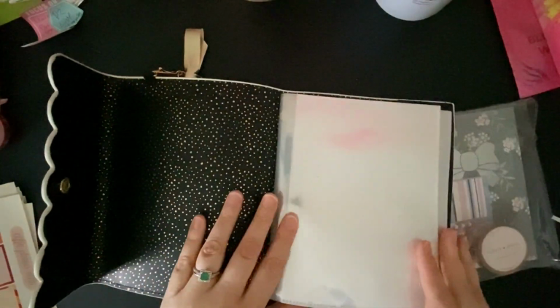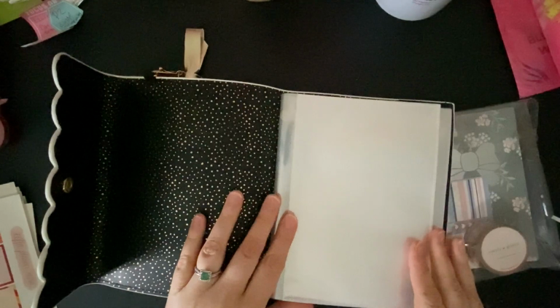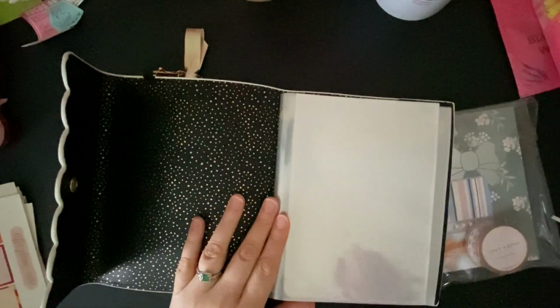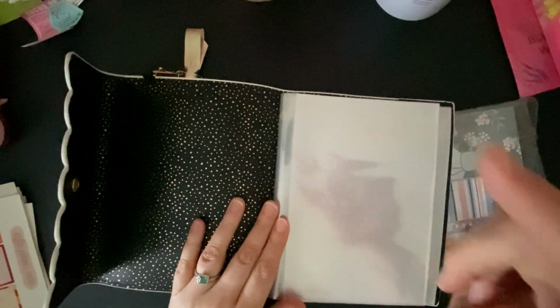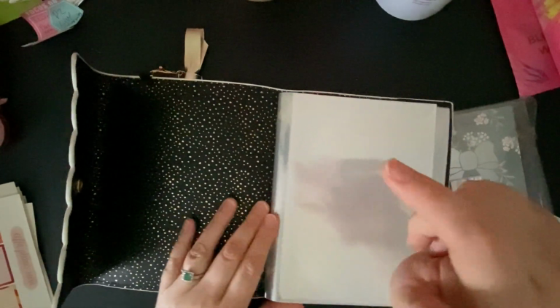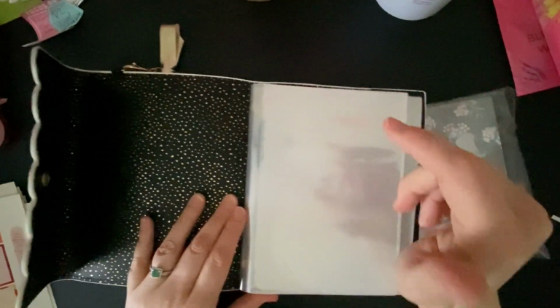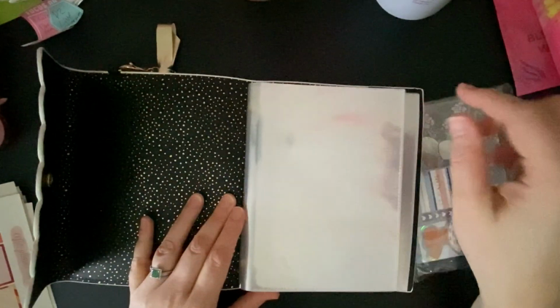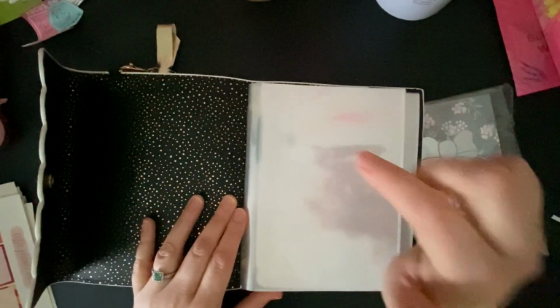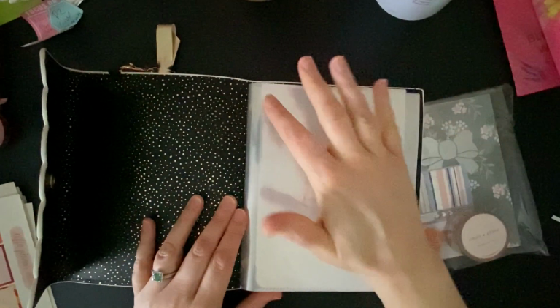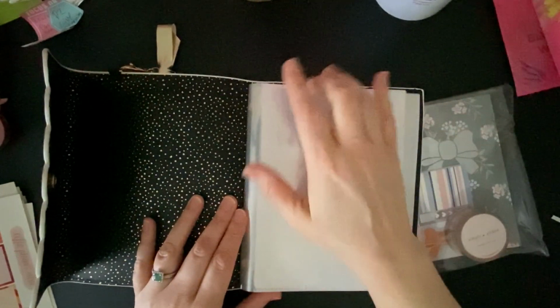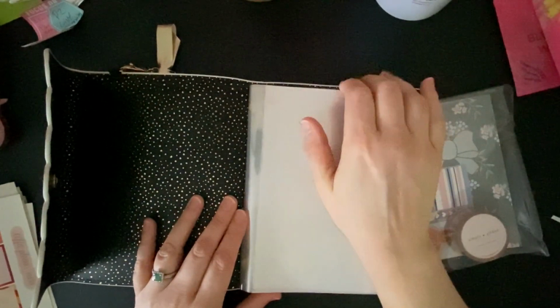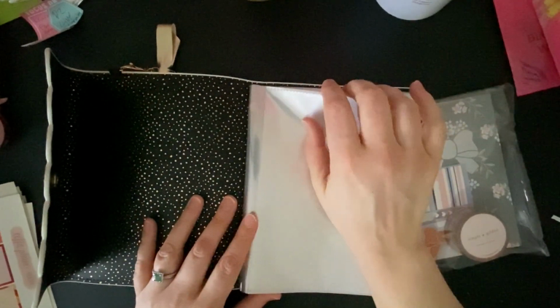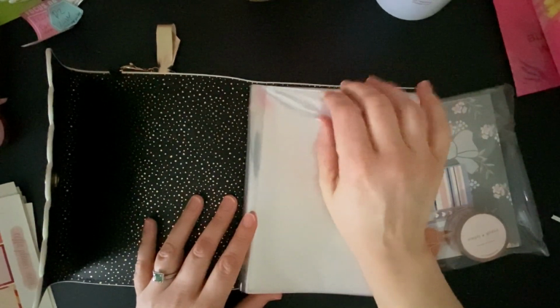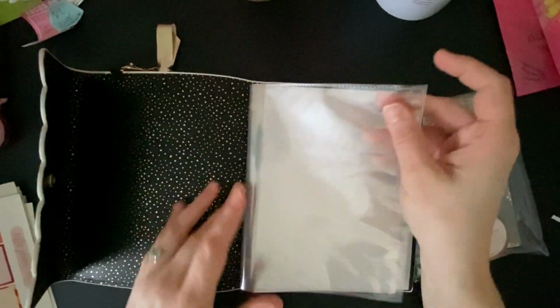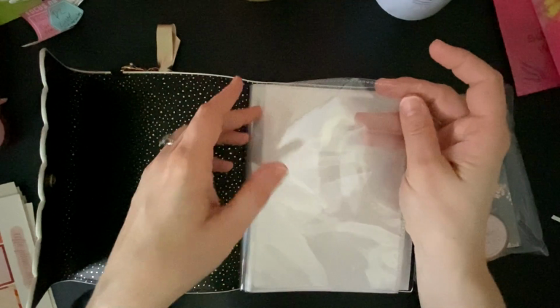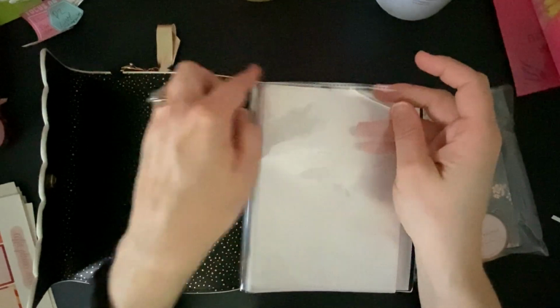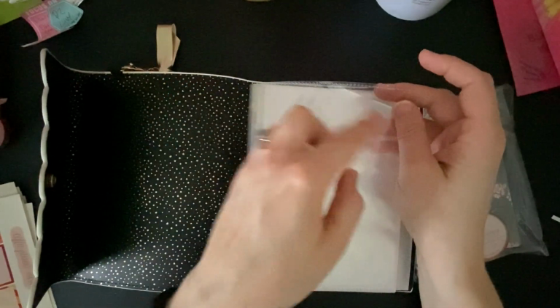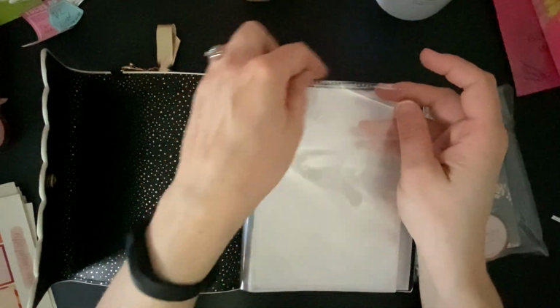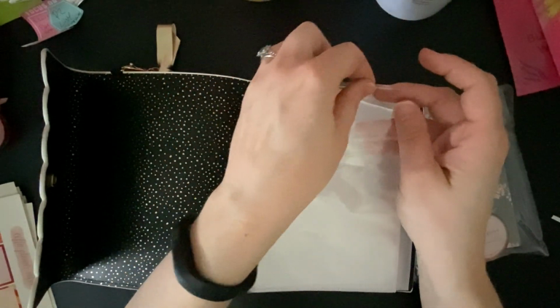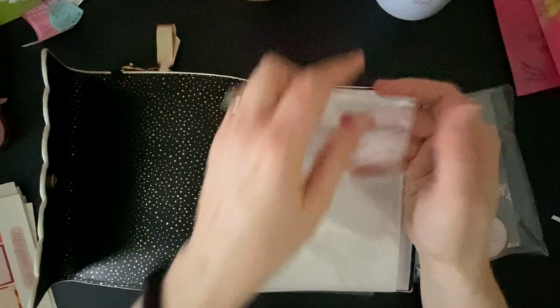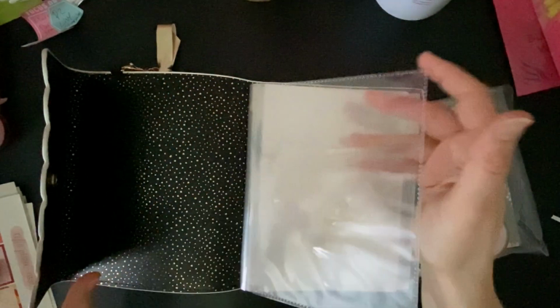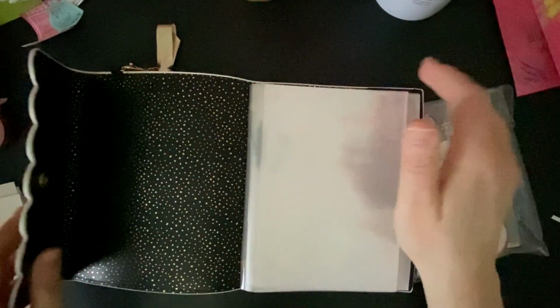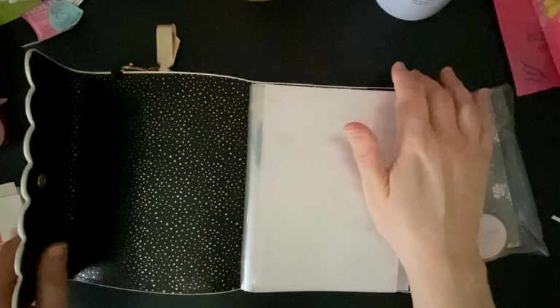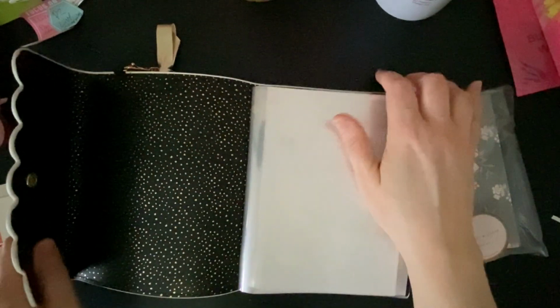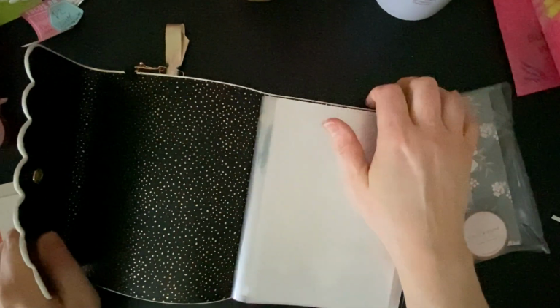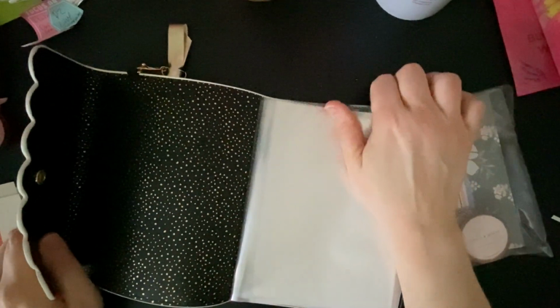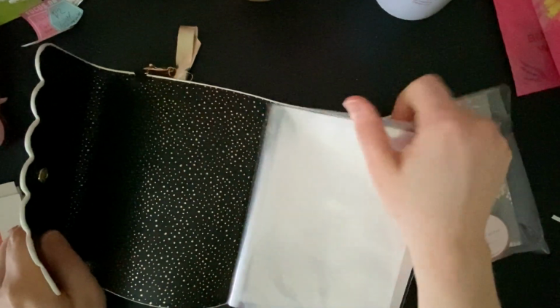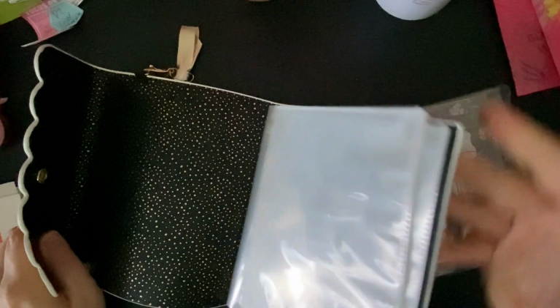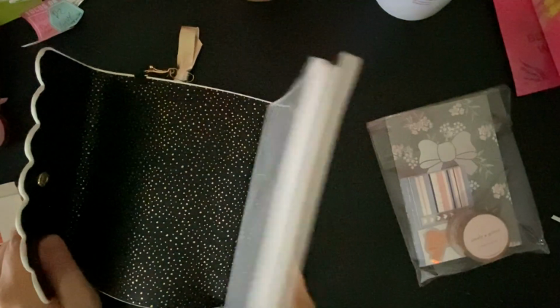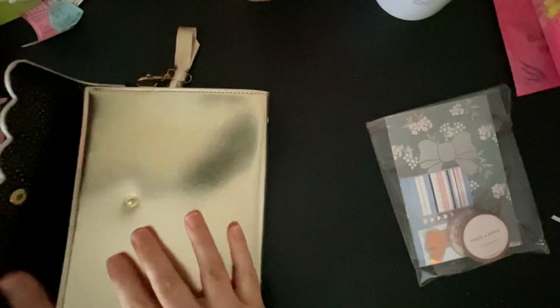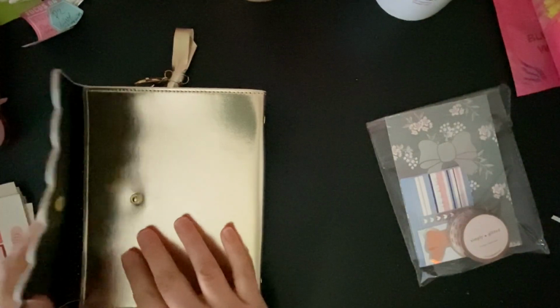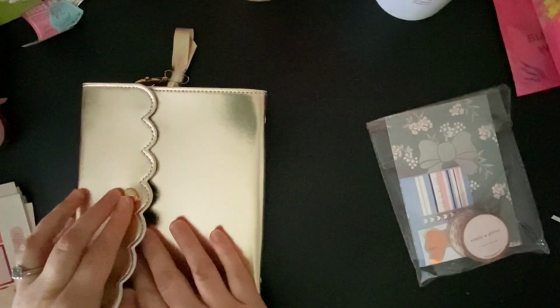Her large sticker sheets, she said, were a little too big for these. So what we'll end up doing is kind of cutting the top just a little bit. So we'll get to do that together, which I'm sure will be fun and interesting.